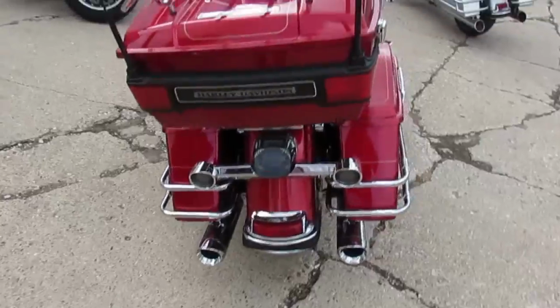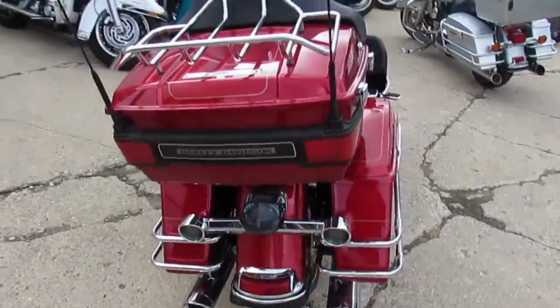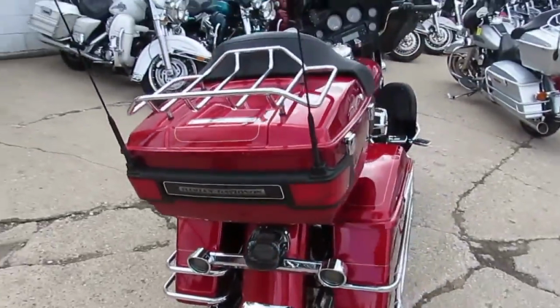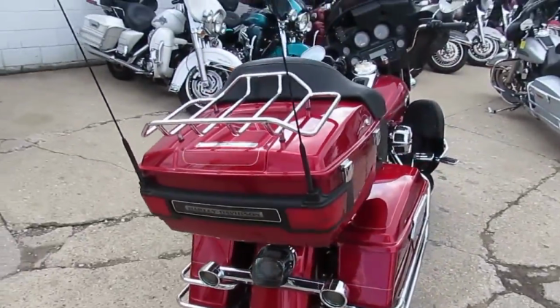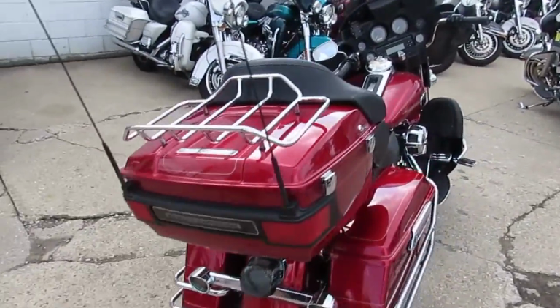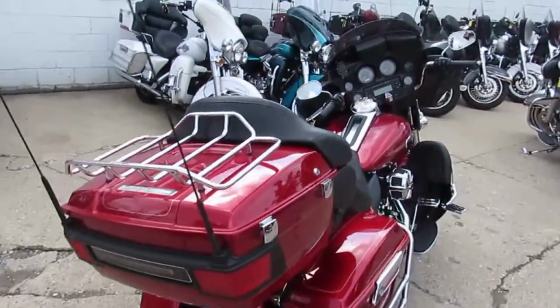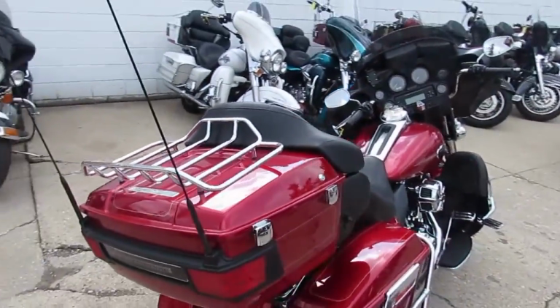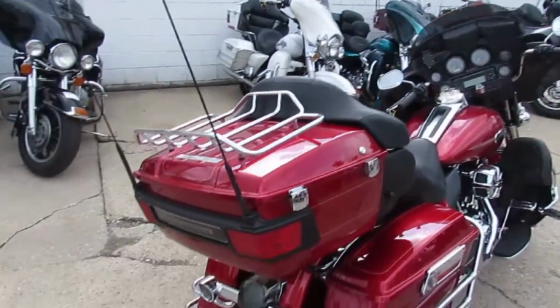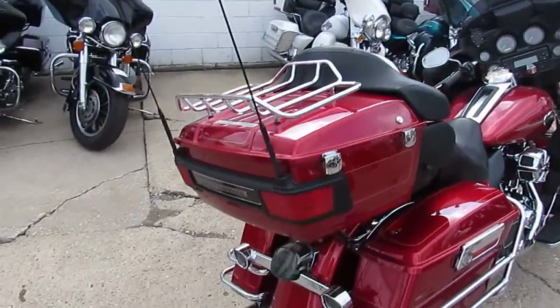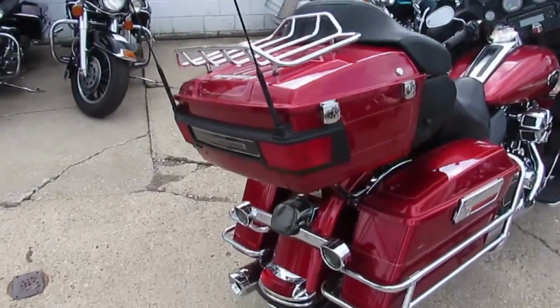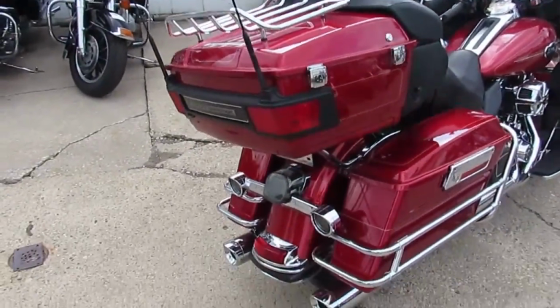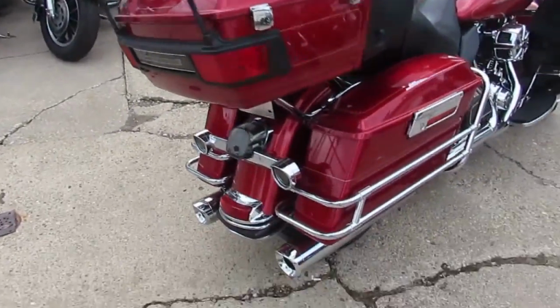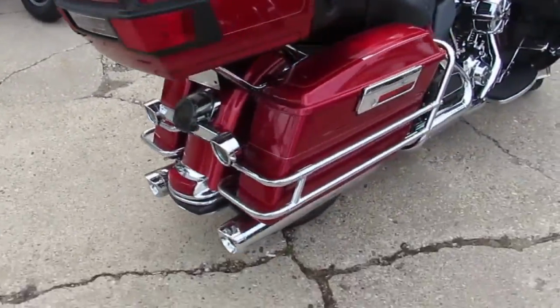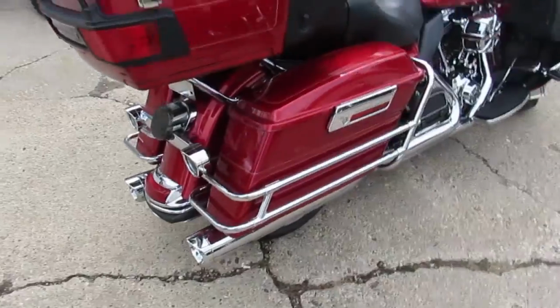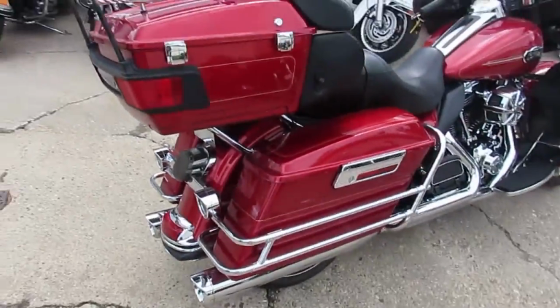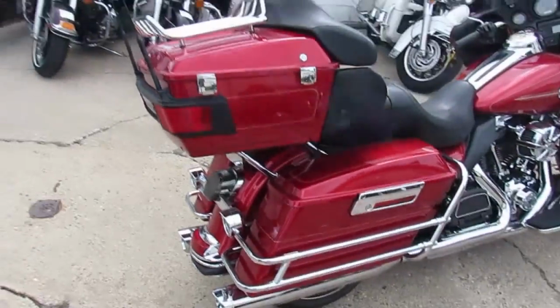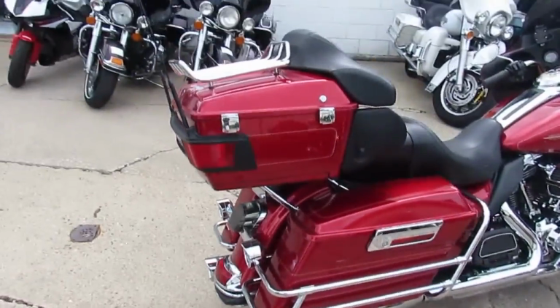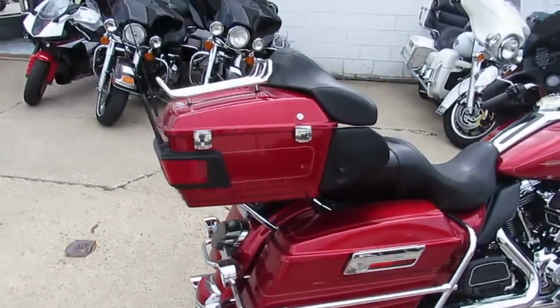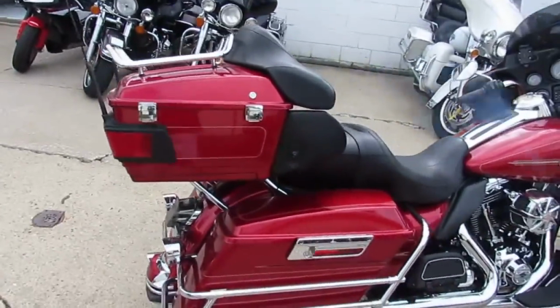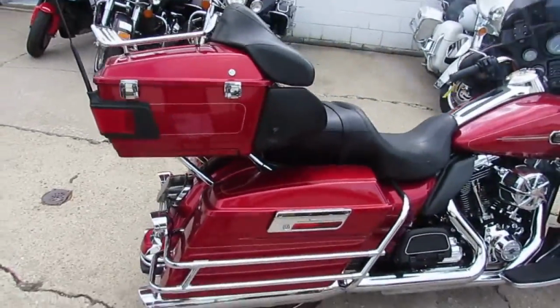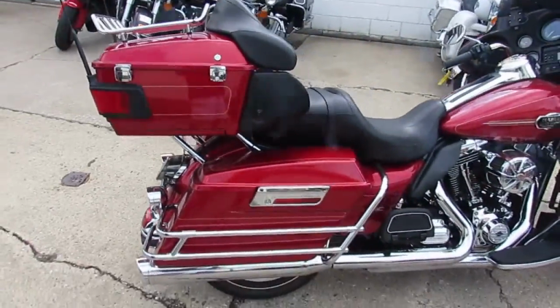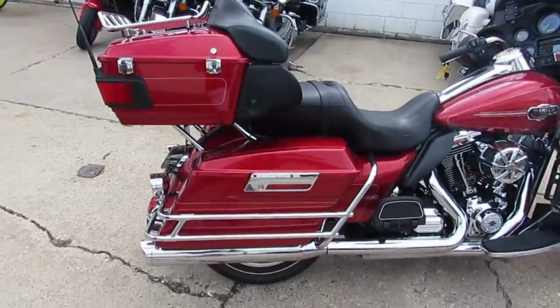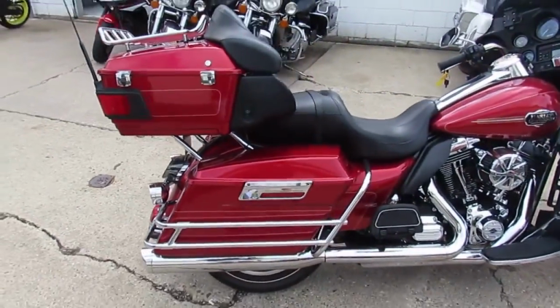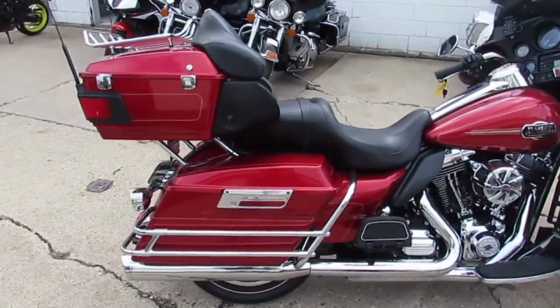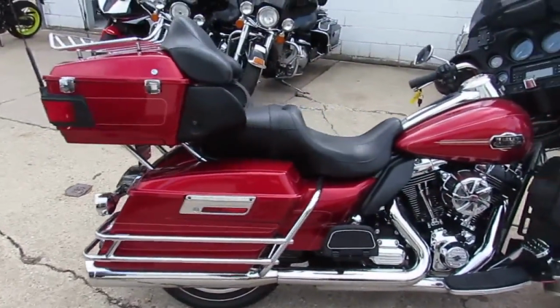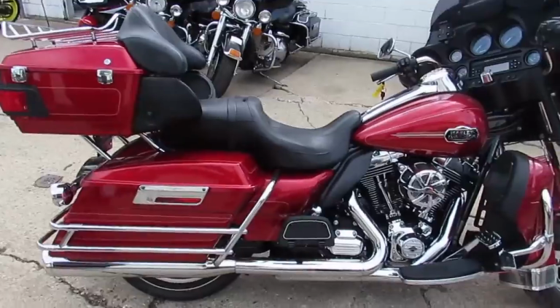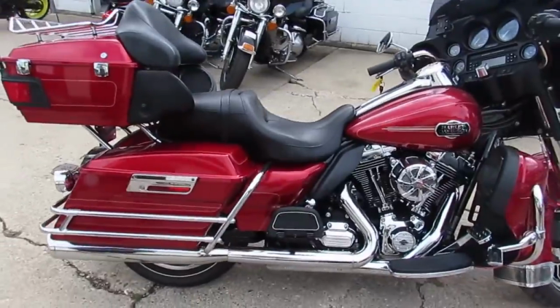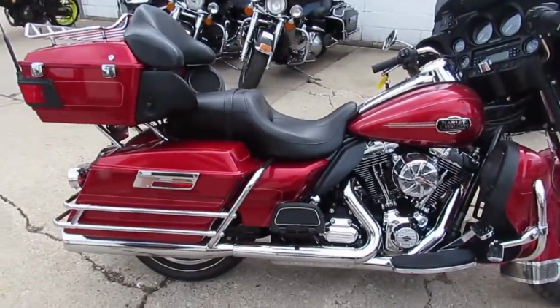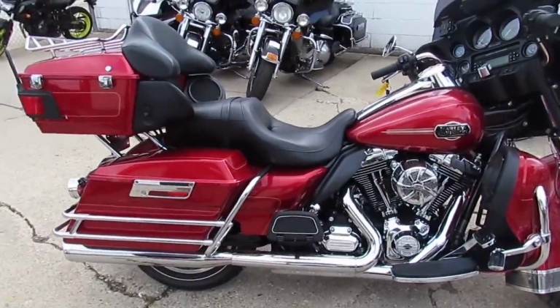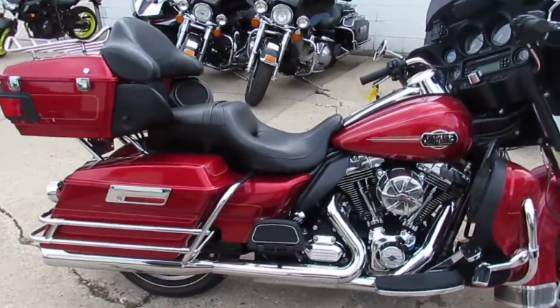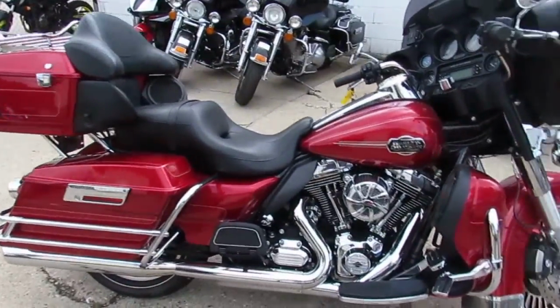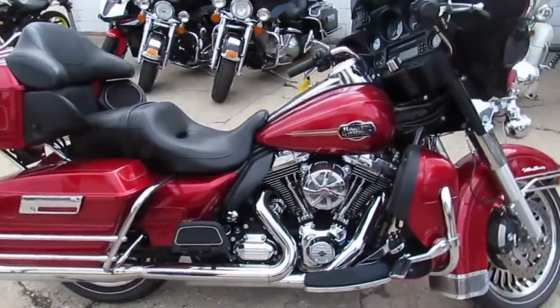This one here is a really nice one. It is a 2013 Ultra Classic for sale. It's a sharp bike. It's got candy apple red paint, tons of chrome. This bike turns heads as you can see in the video.